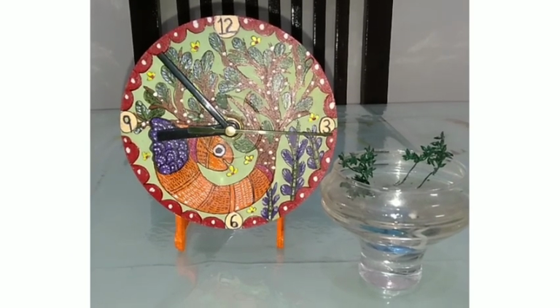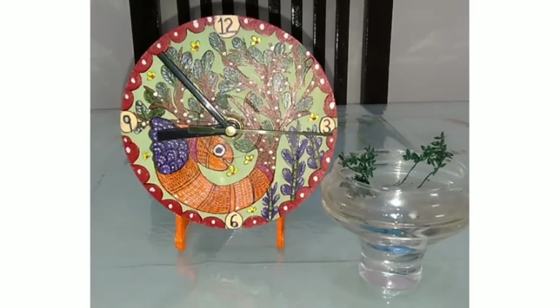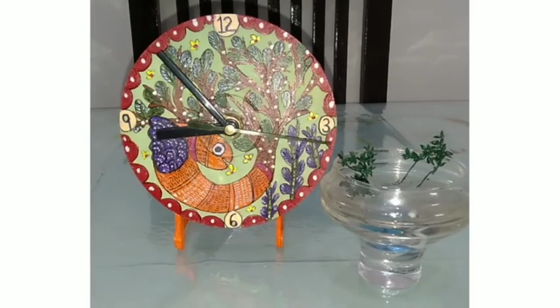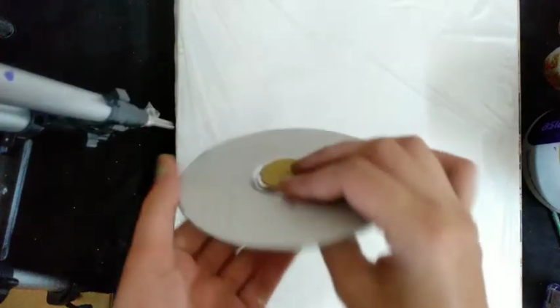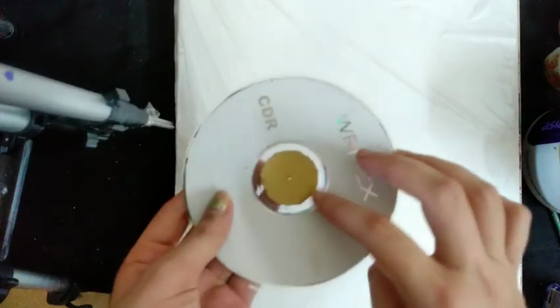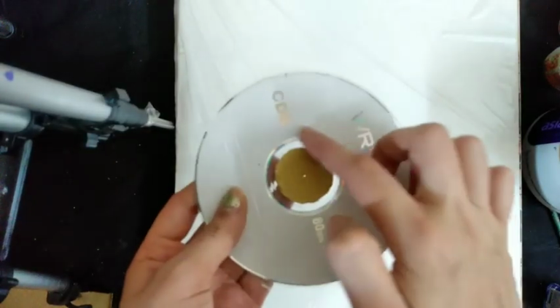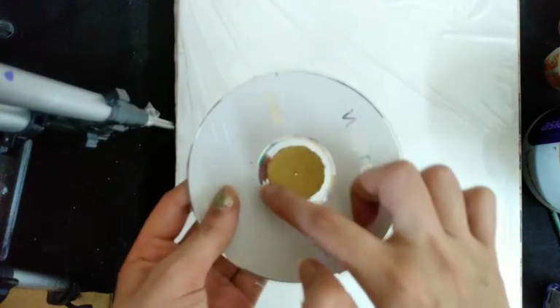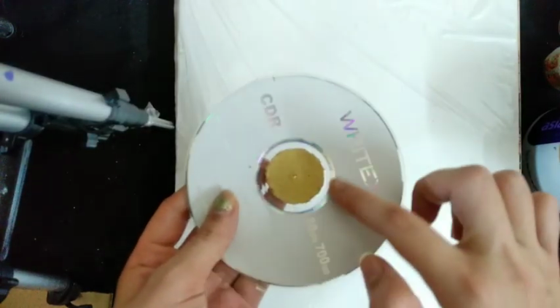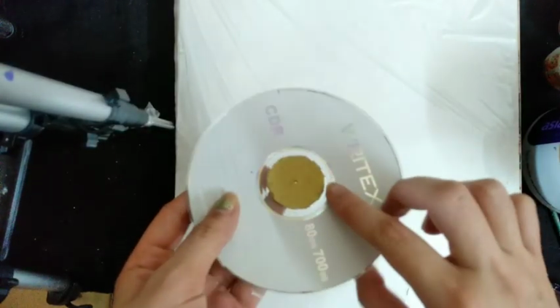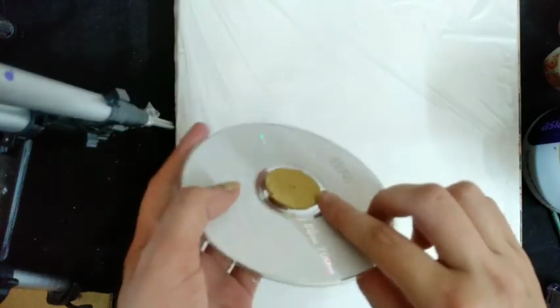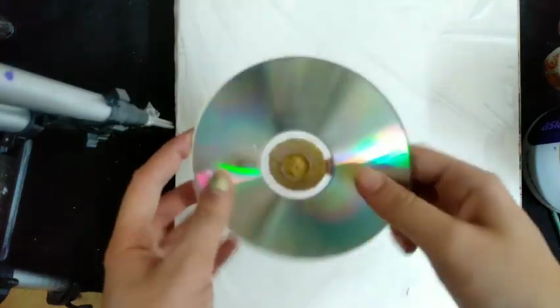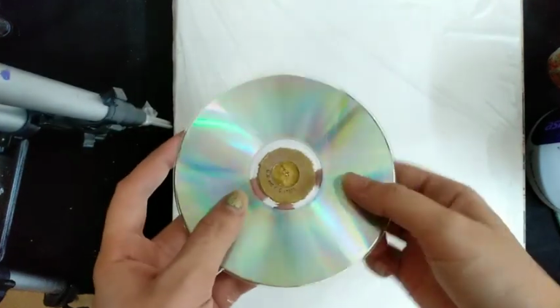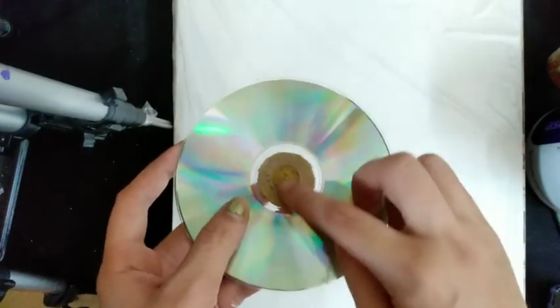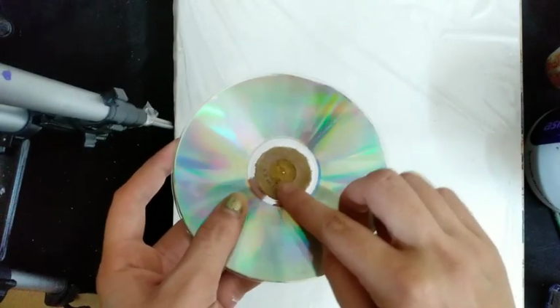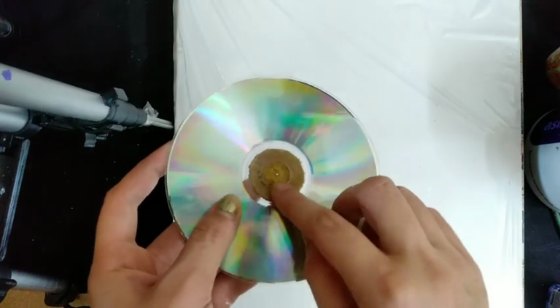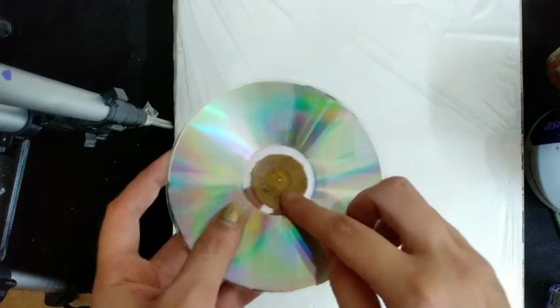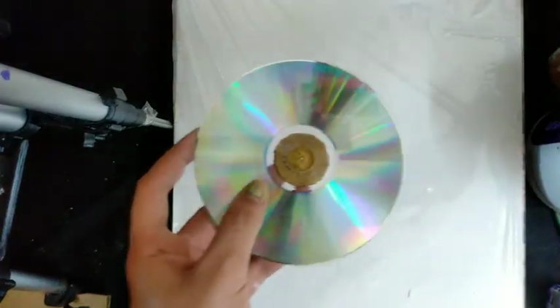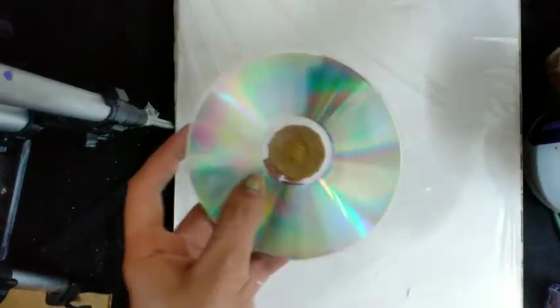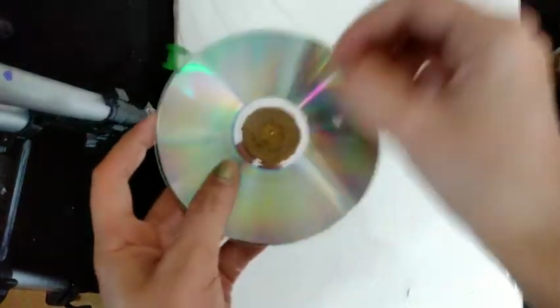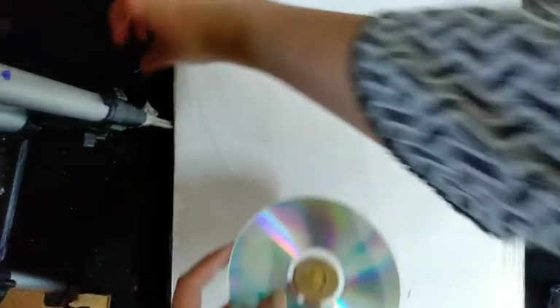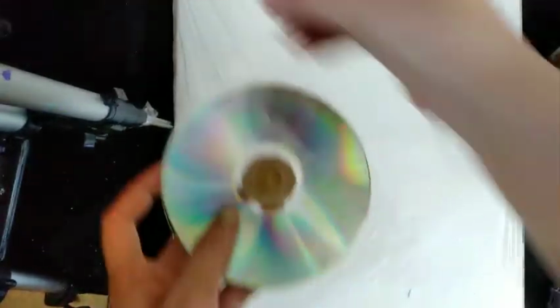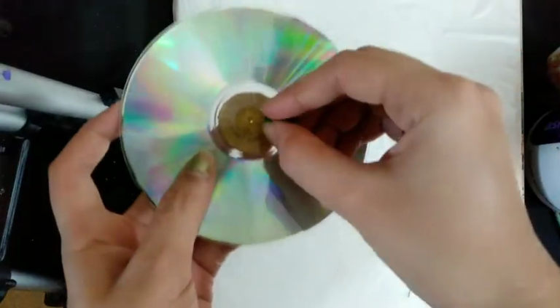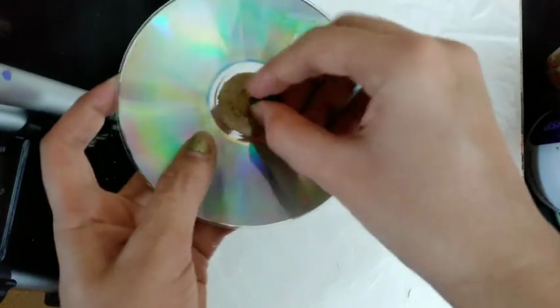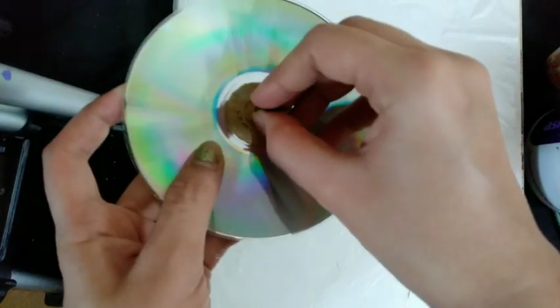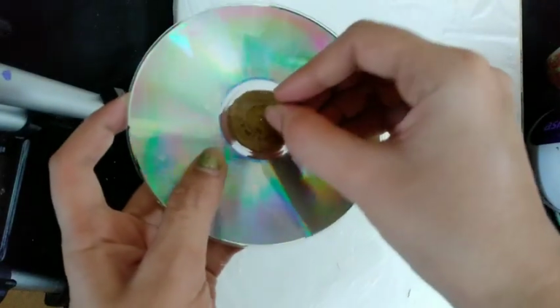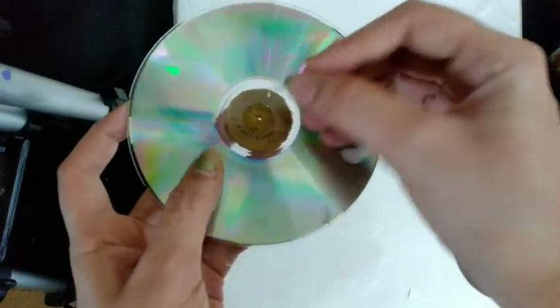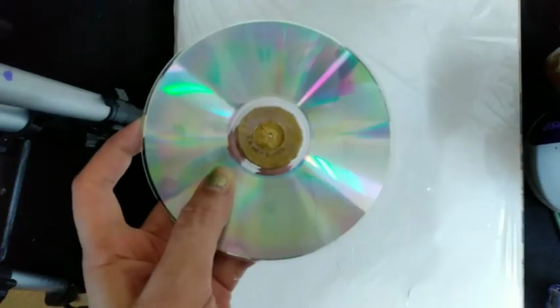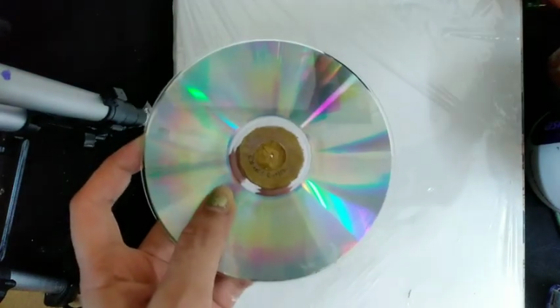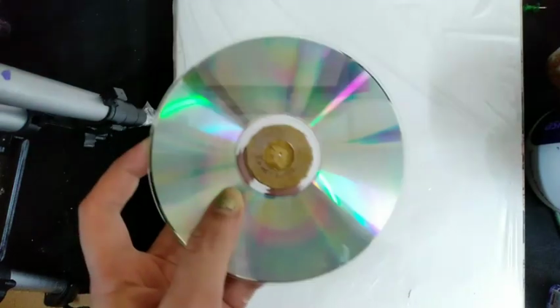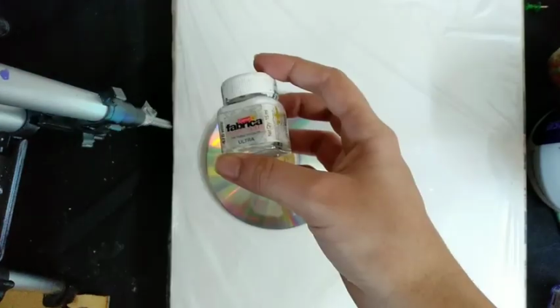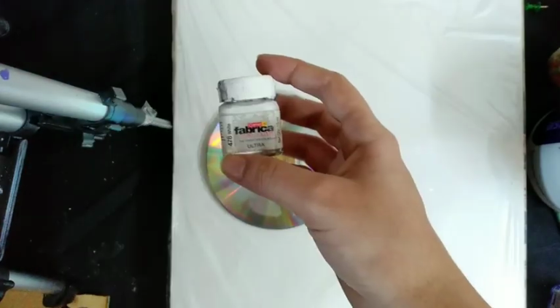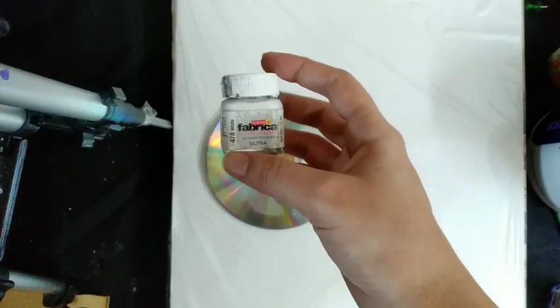To make the table clock, take out a waste CD. Cut the cardboard in a small circular shape and attach it at the back of the CD. Make a hole with a sharp tool in the center of the cardboard.